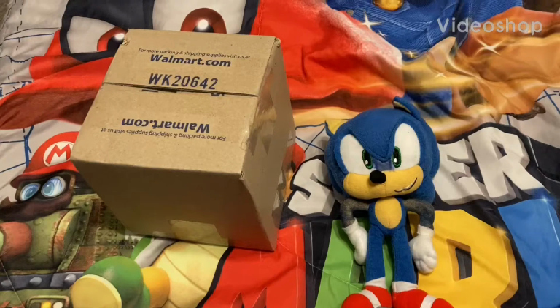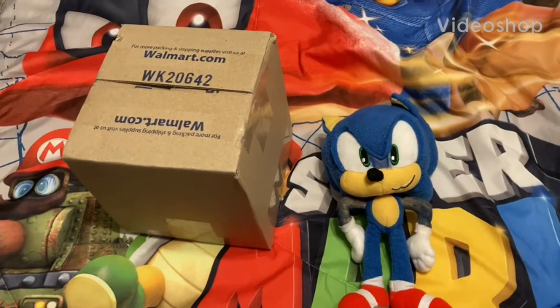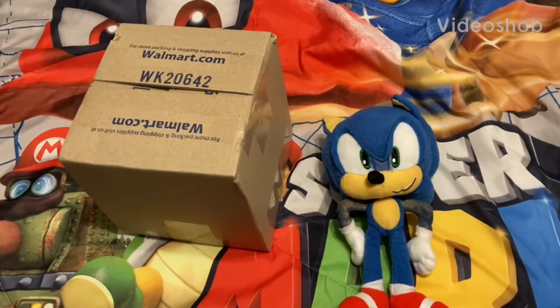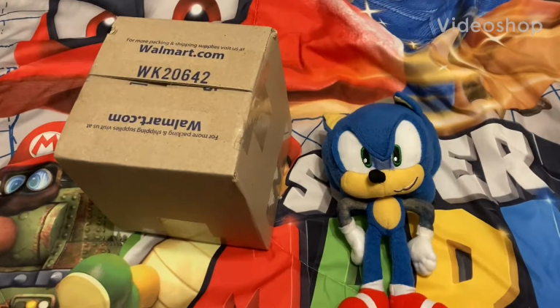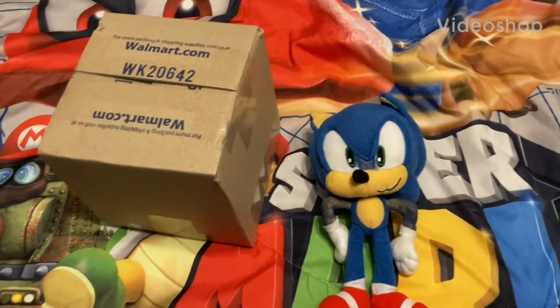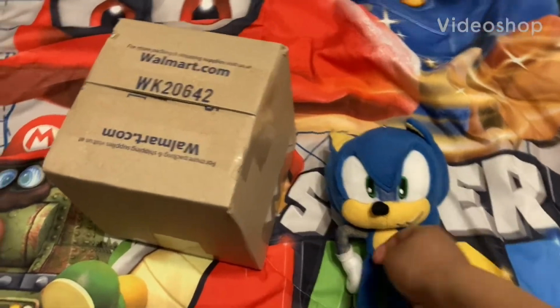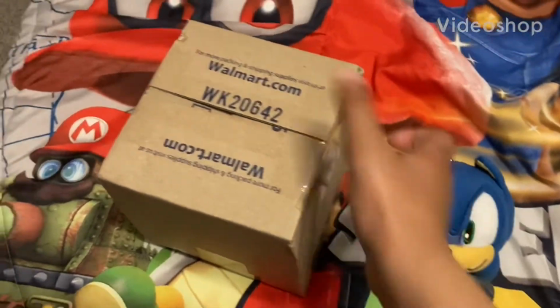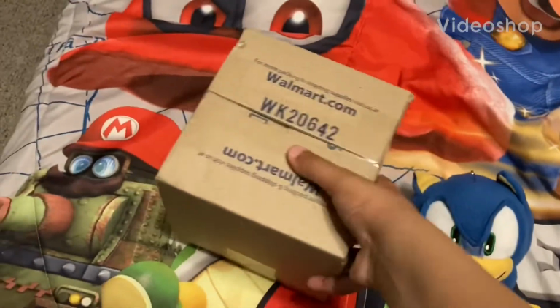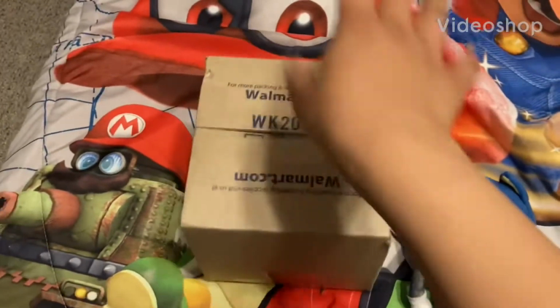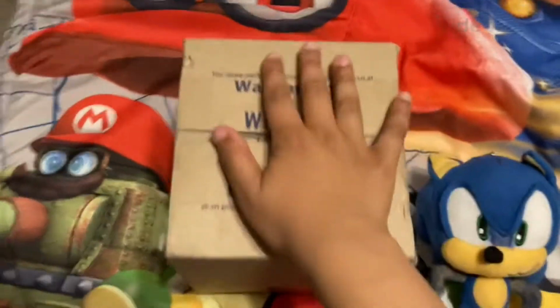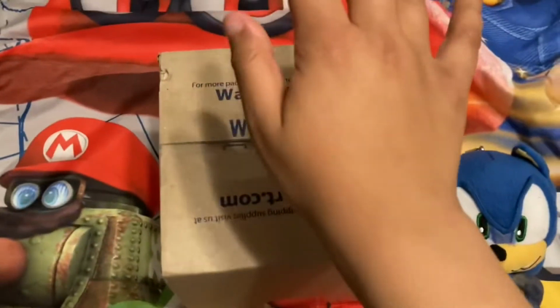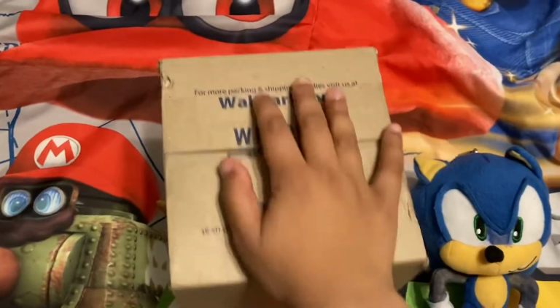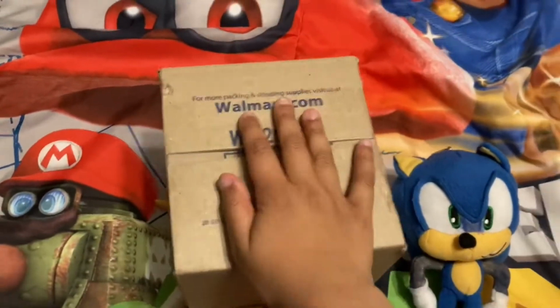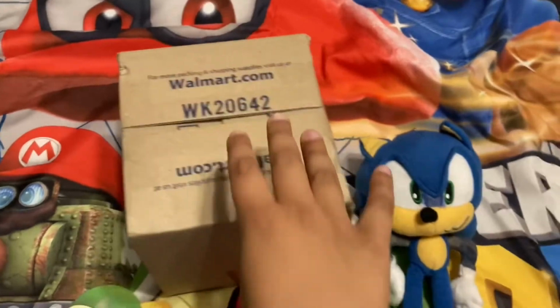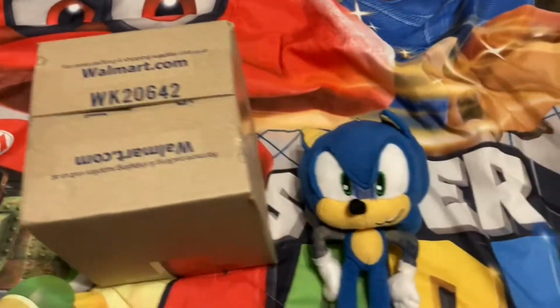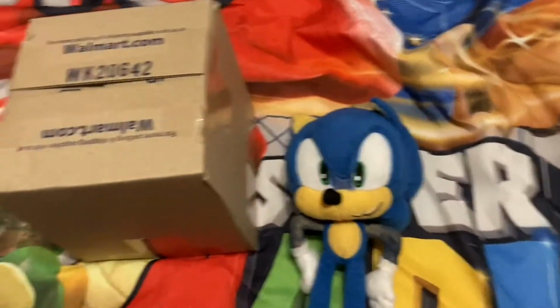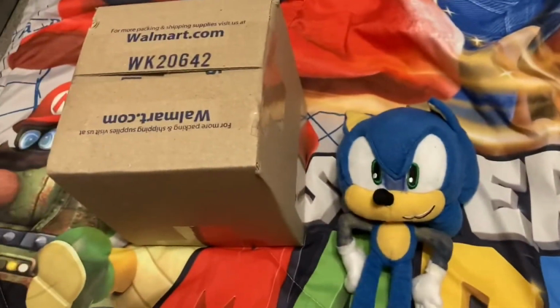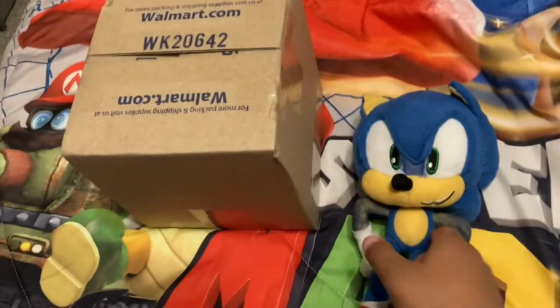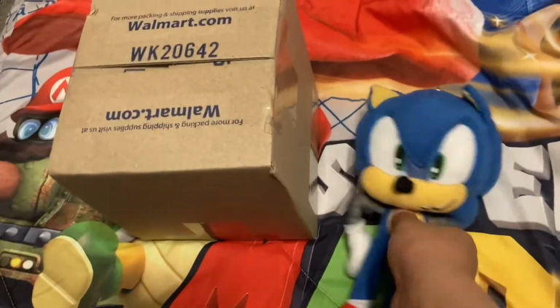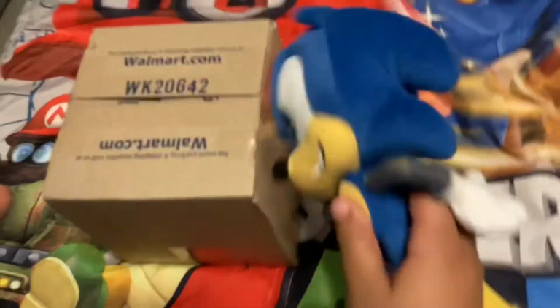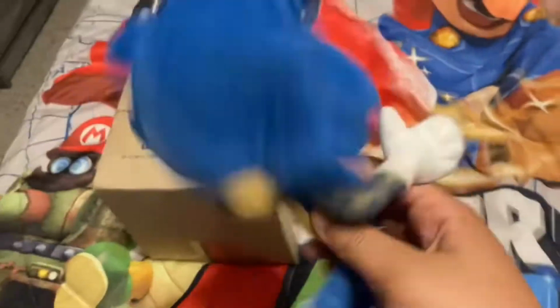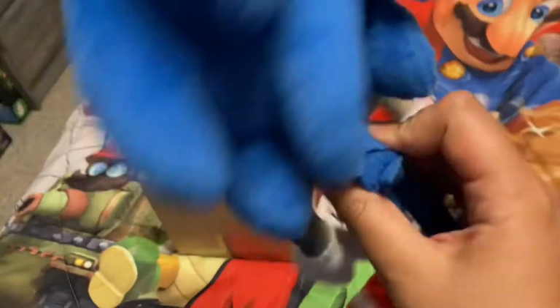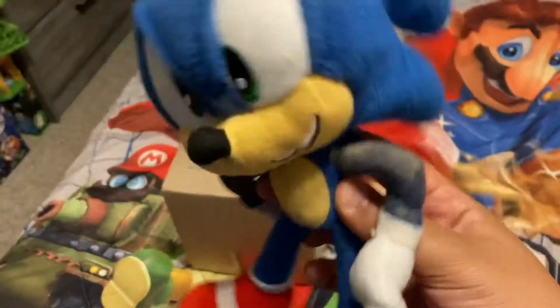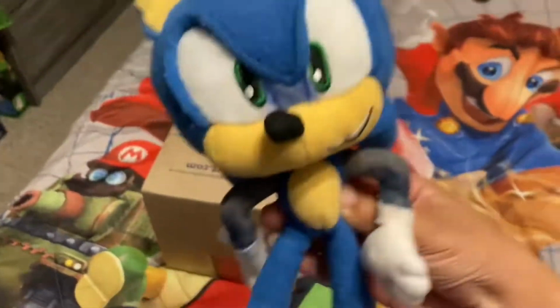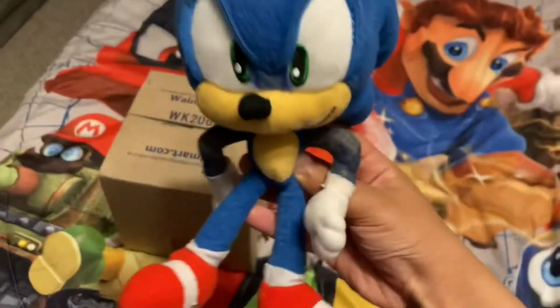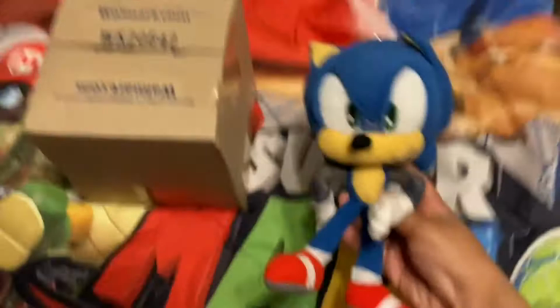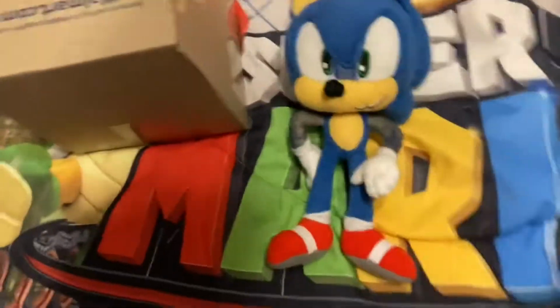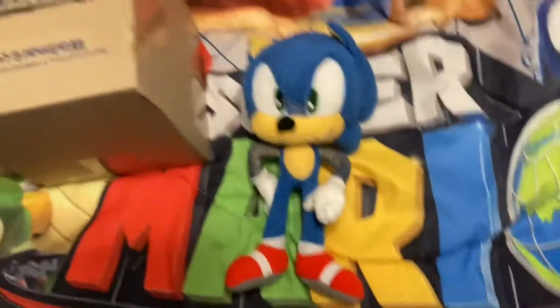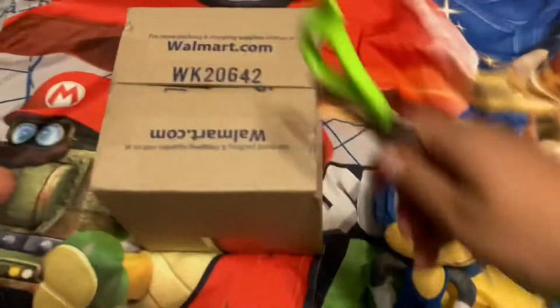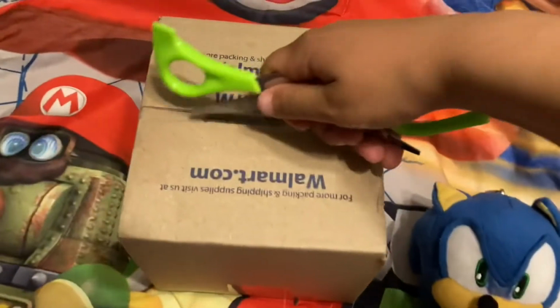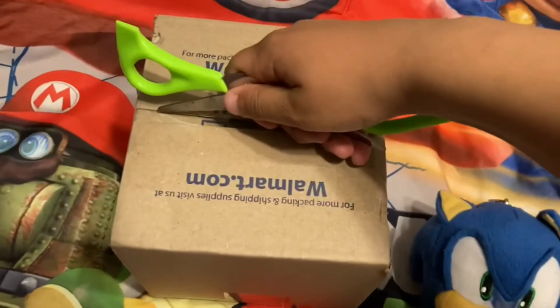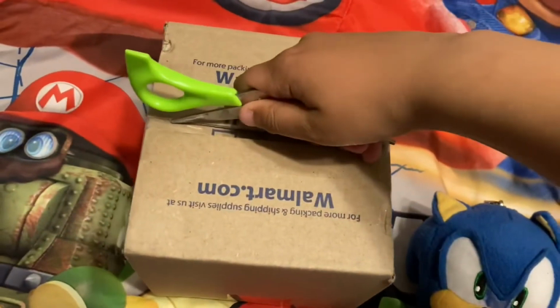Hey guys, Superson26 here today. I got my new movie Tails plush from Sonic the Hedgehog 2 from Jack Pacific. I know this is not the movie Sonic plush — this is a custom one. So yeah, let's get started and let's unbox this beautiful boy.